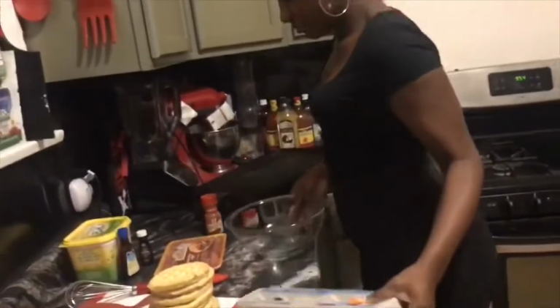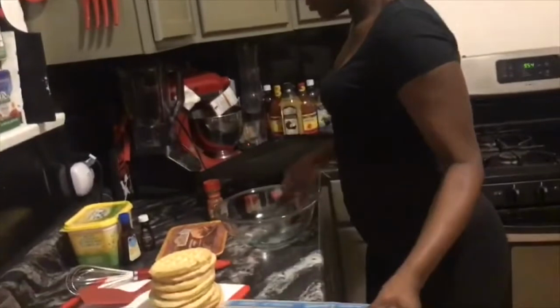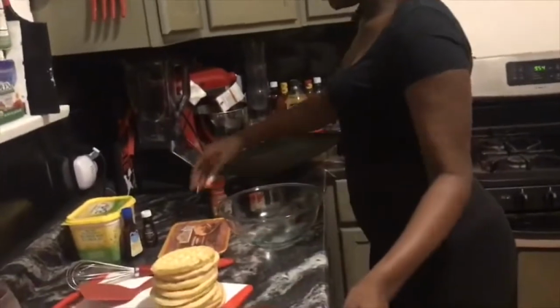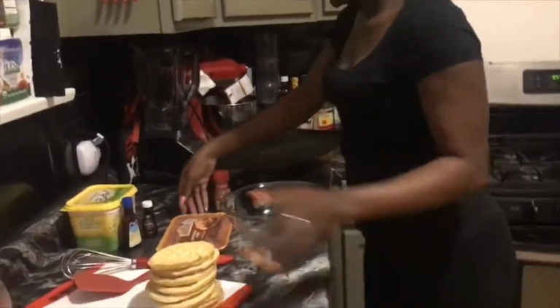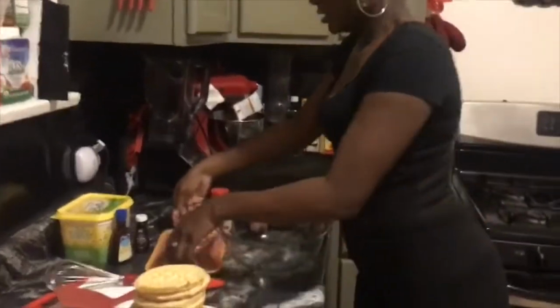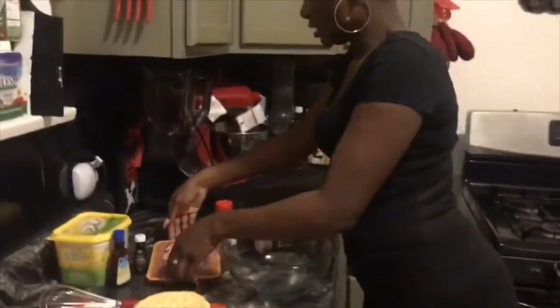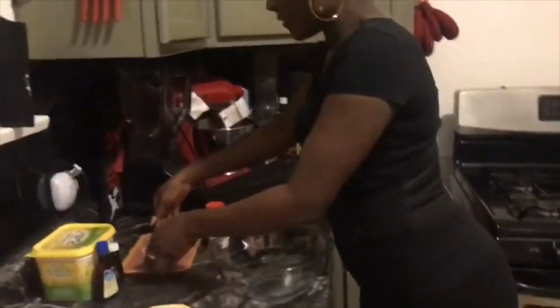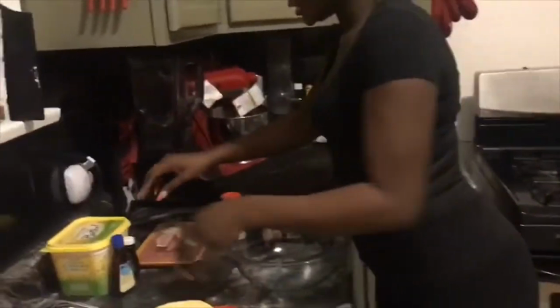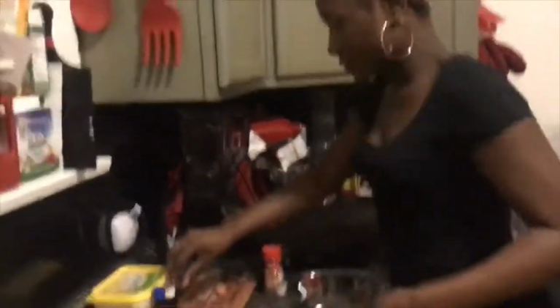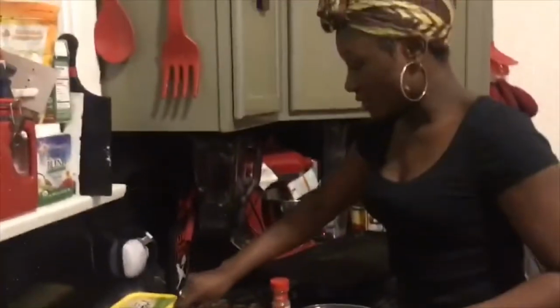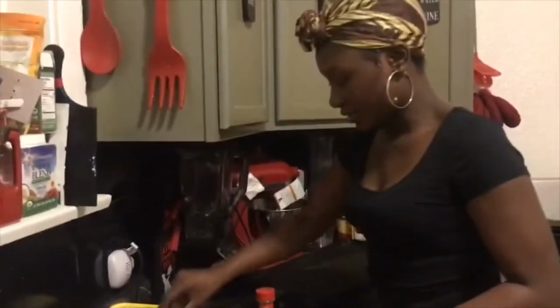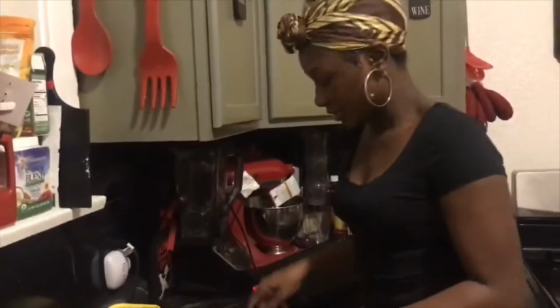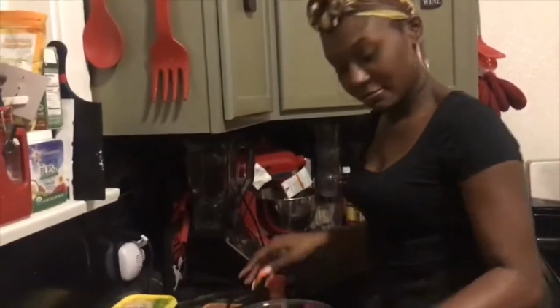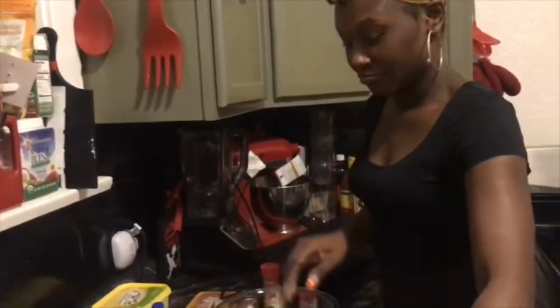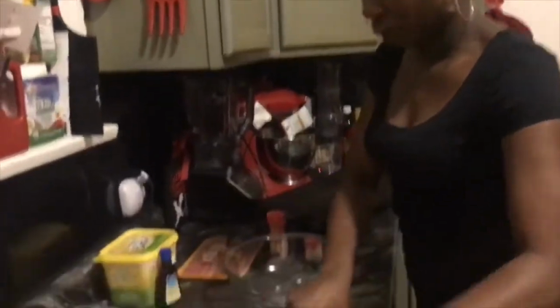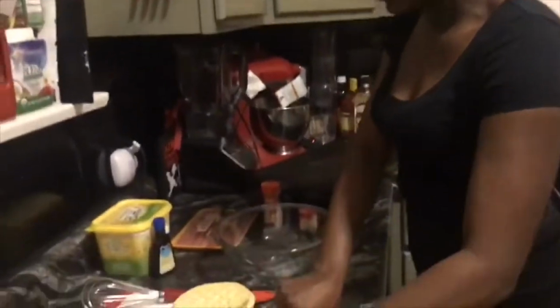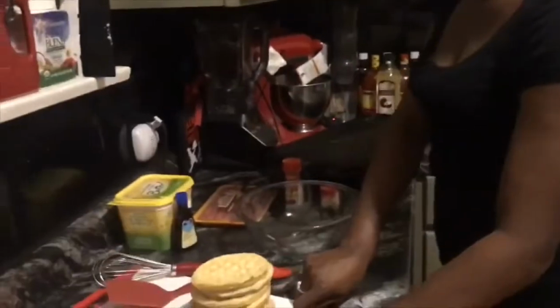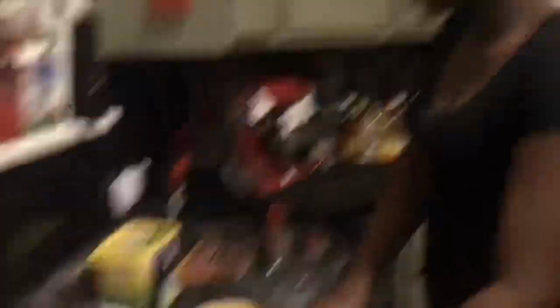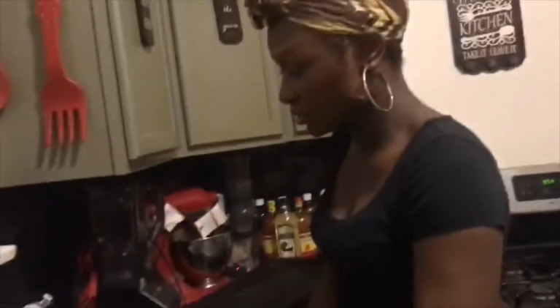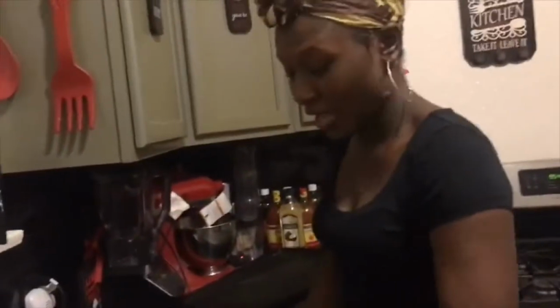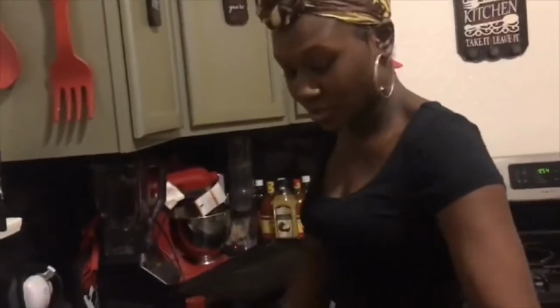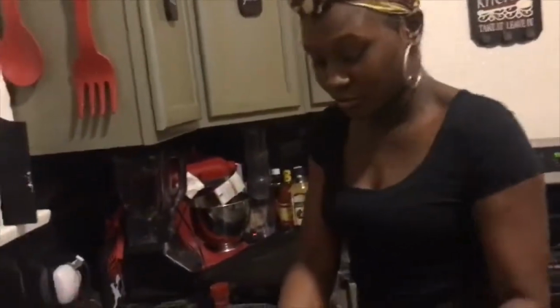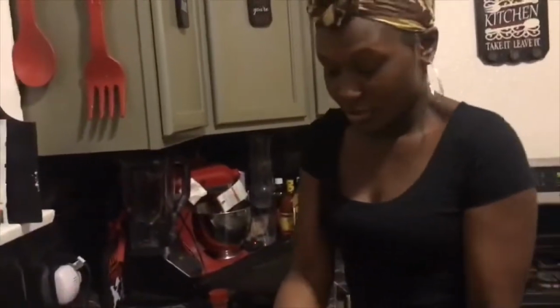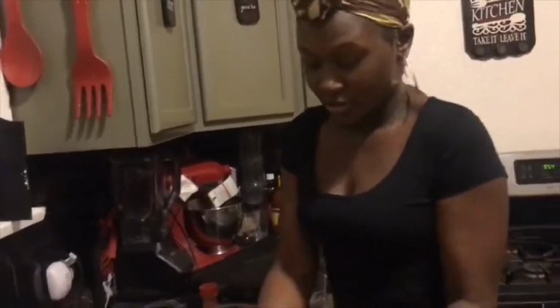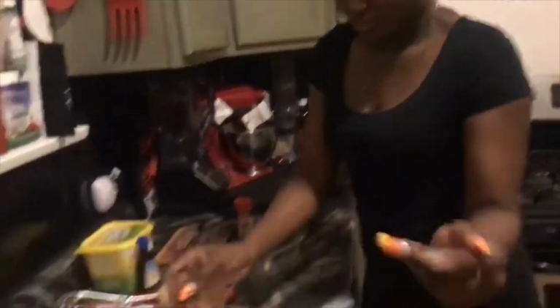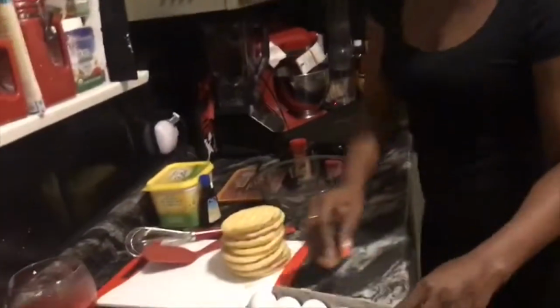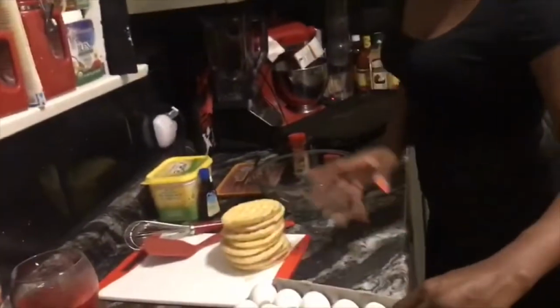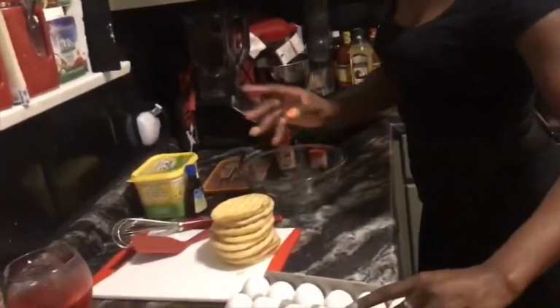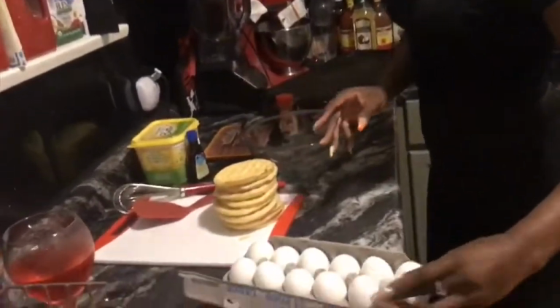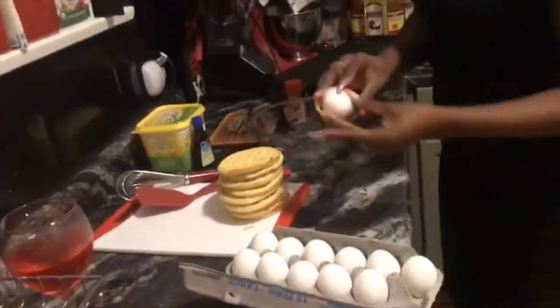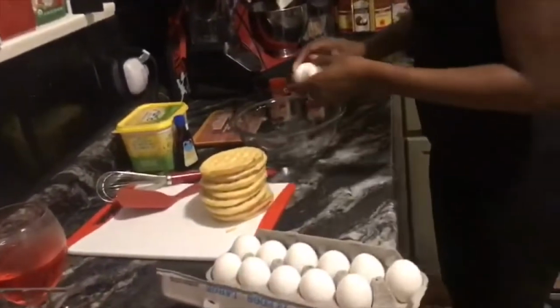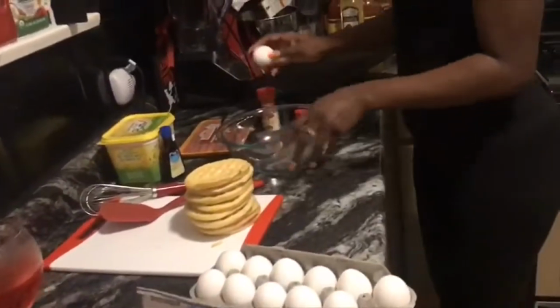Since this is my first time doing this — I love french toast you guys — so I'm just going to be creative.